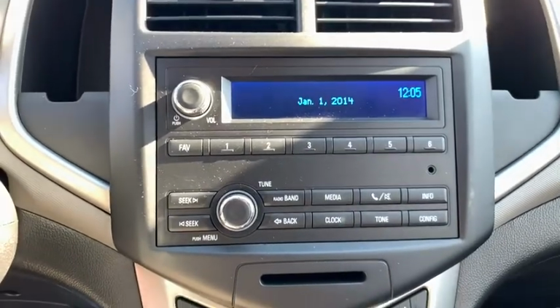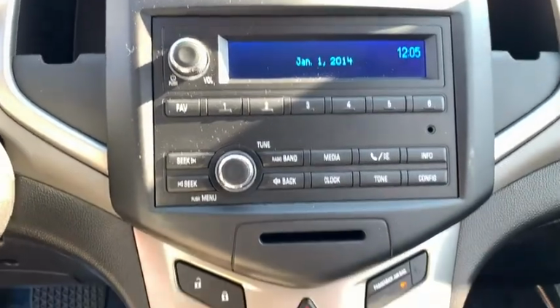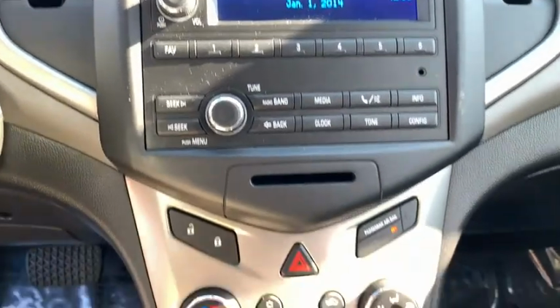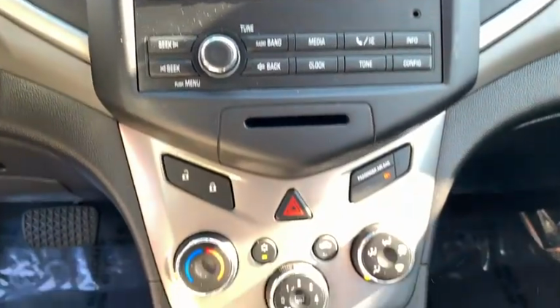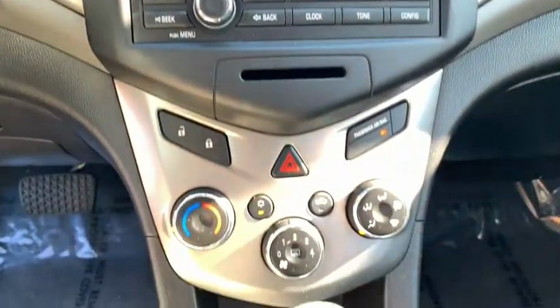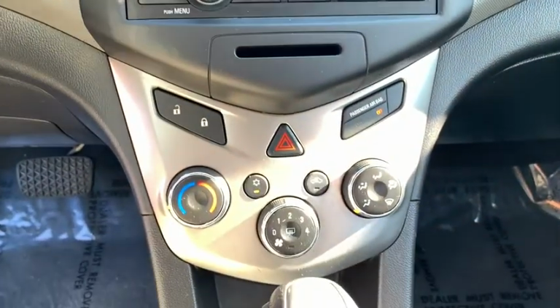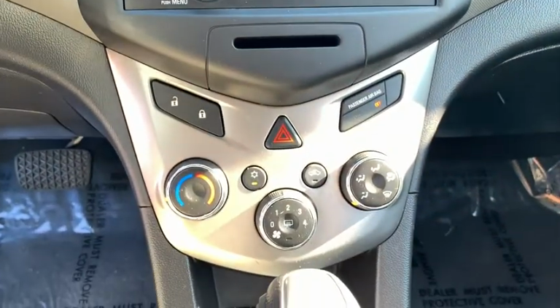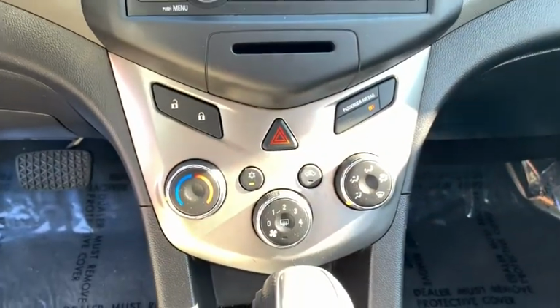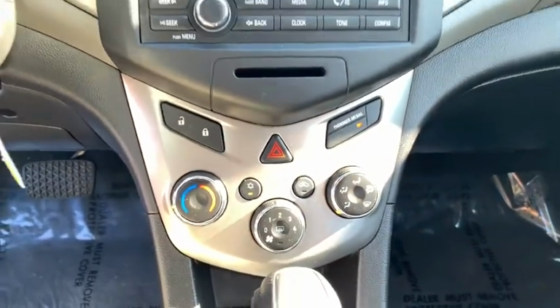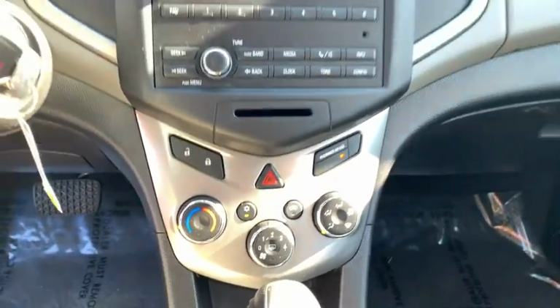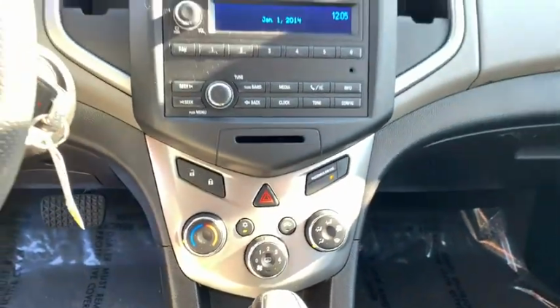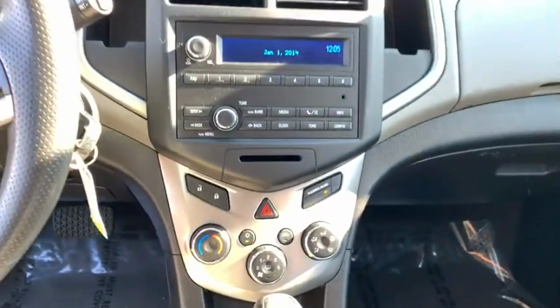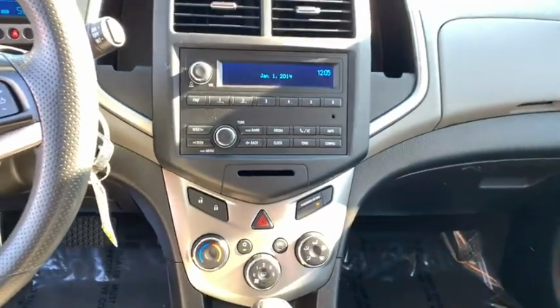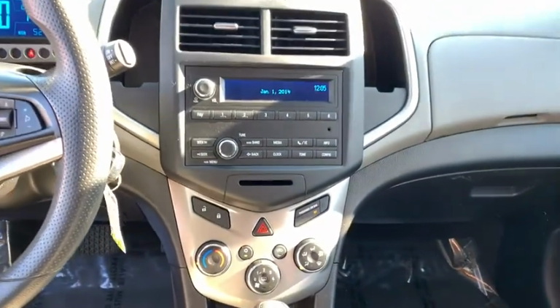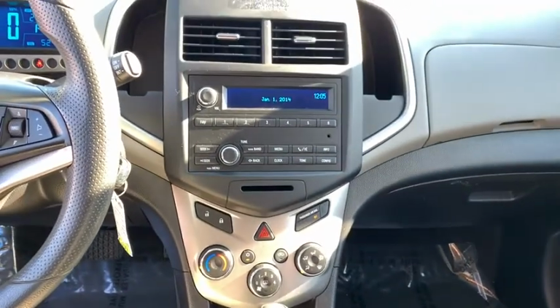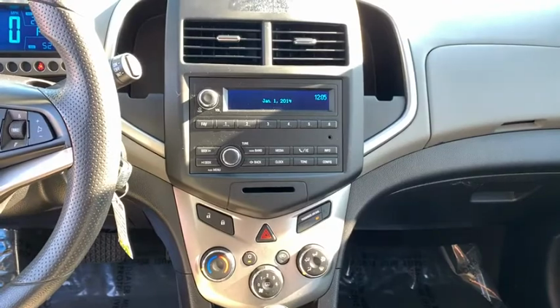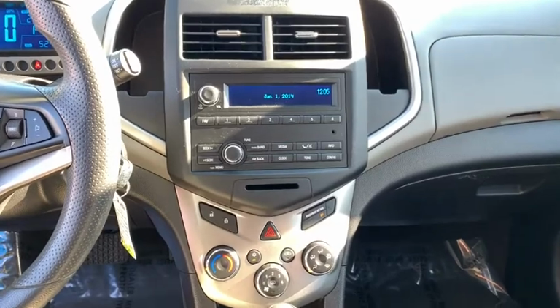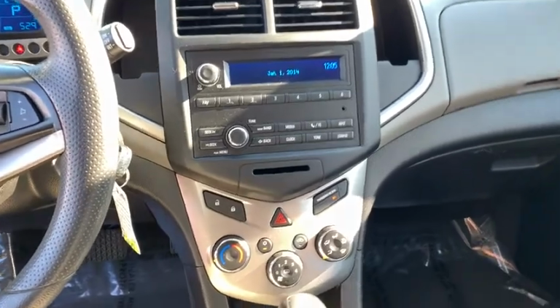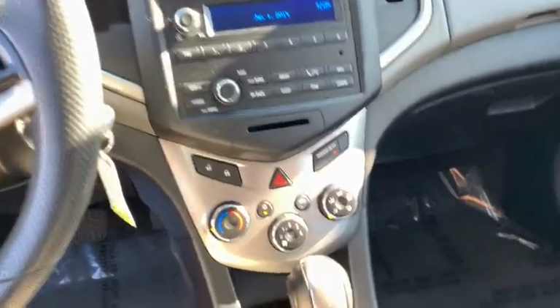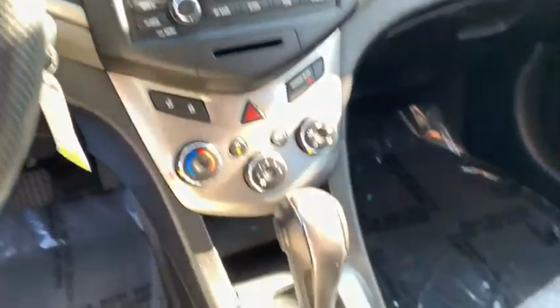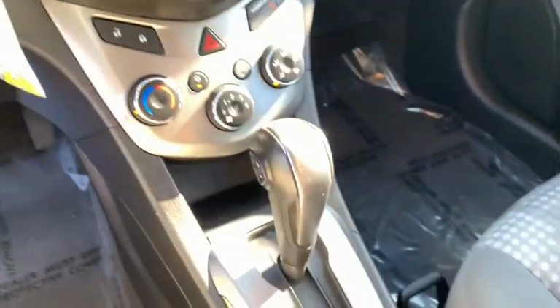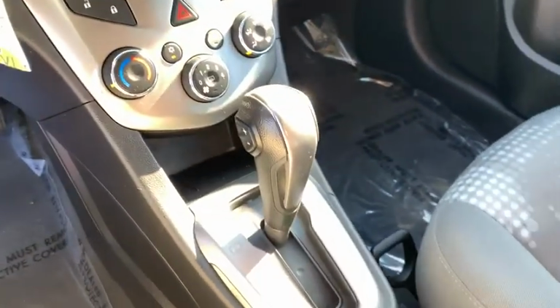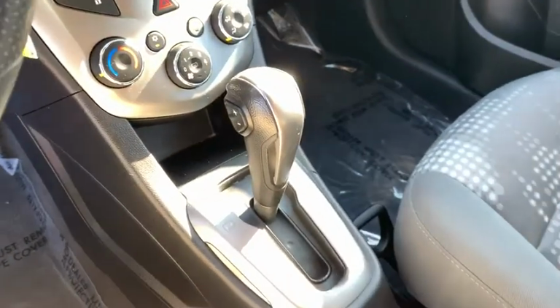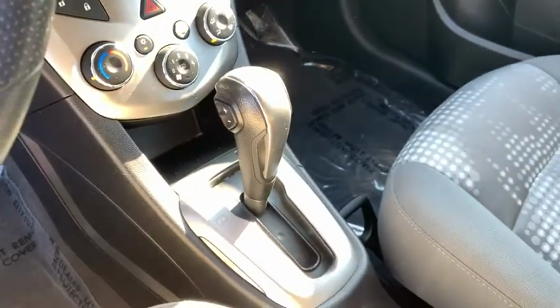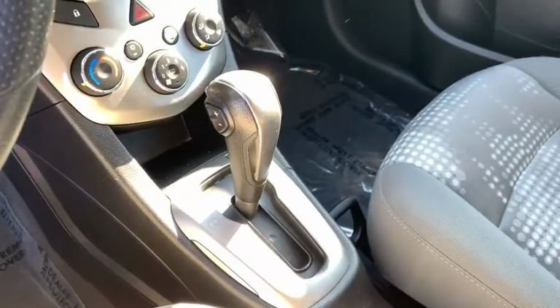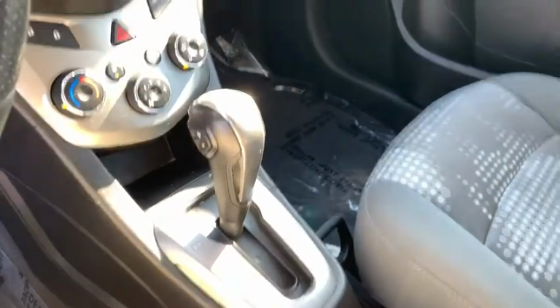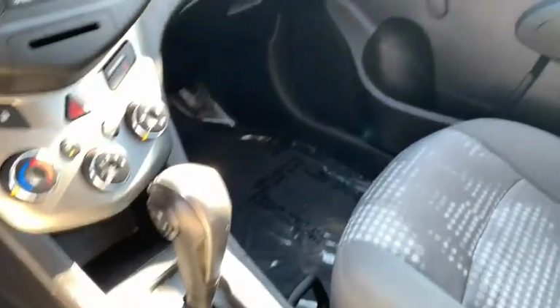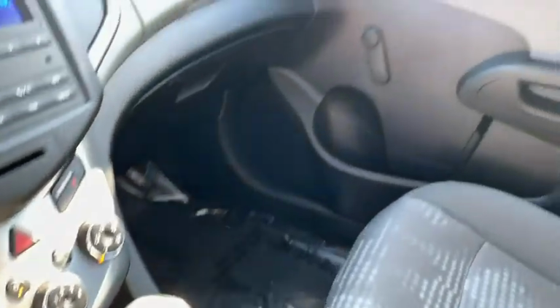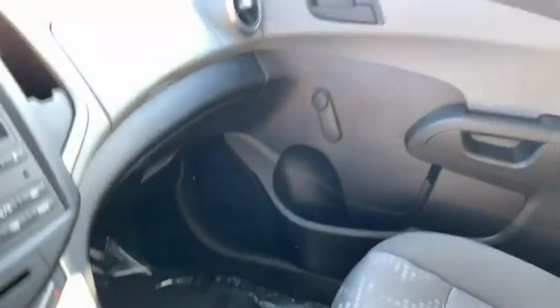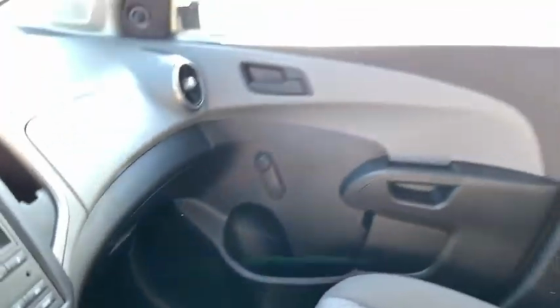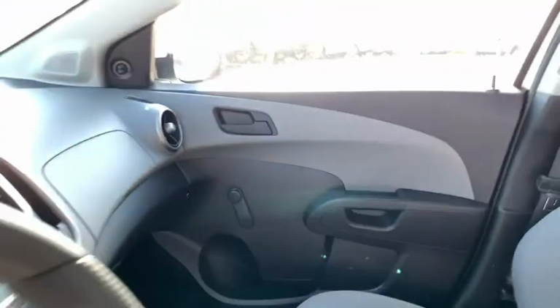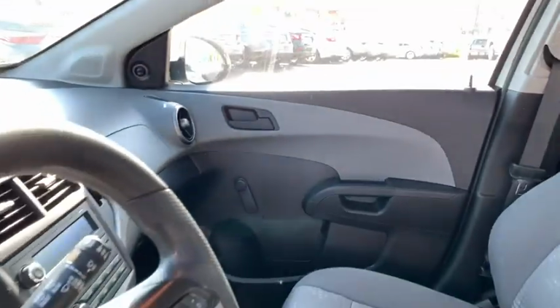Brake assist, panic alarm, rear window wiper, driver vanity mirror, front reading lamps, tilt steering wheel, front bucket seats, passenger vanity mirror.